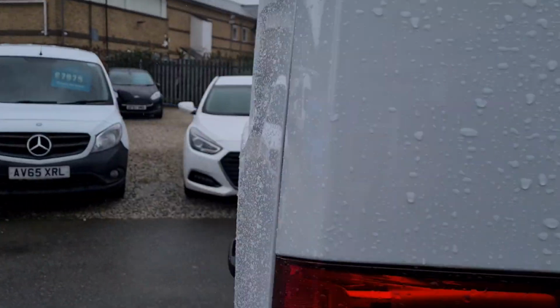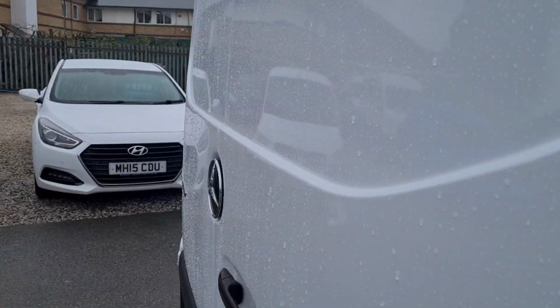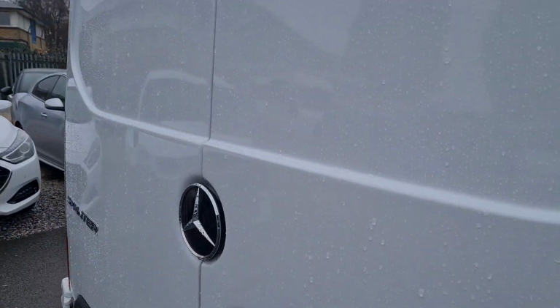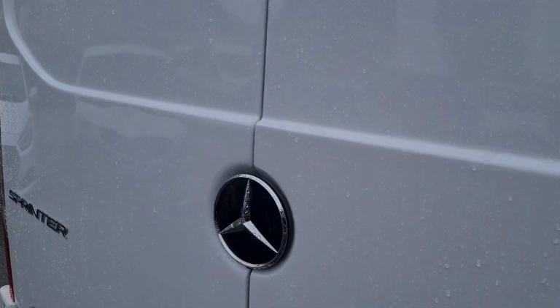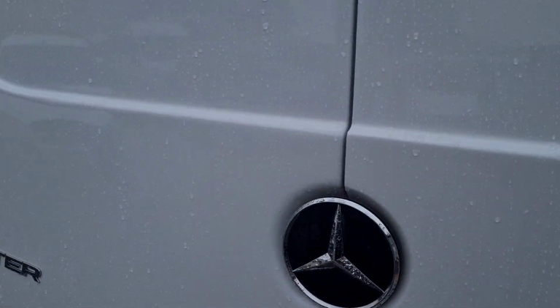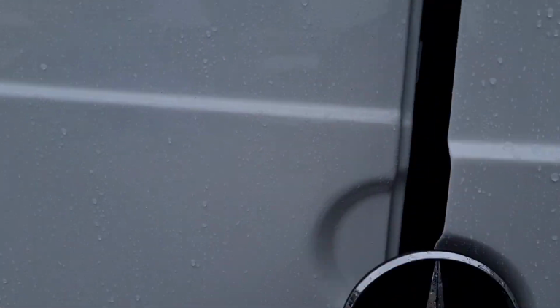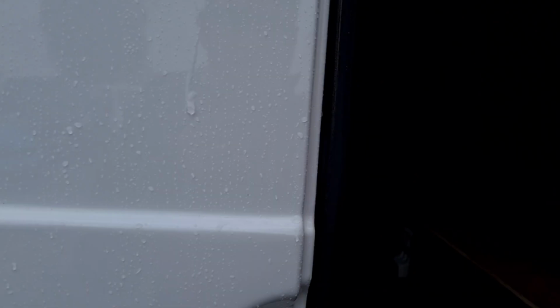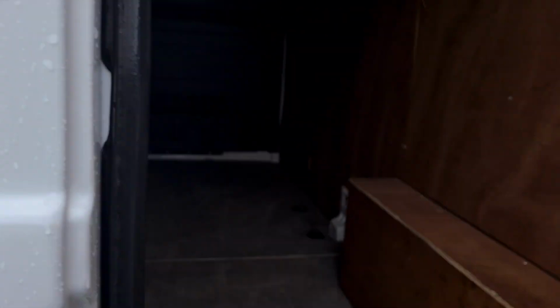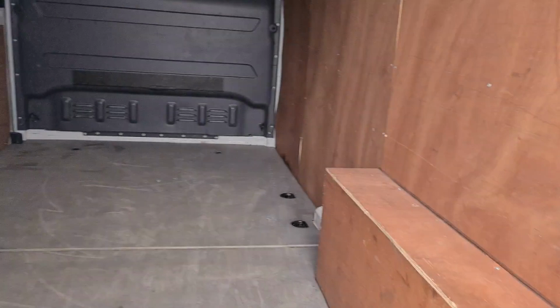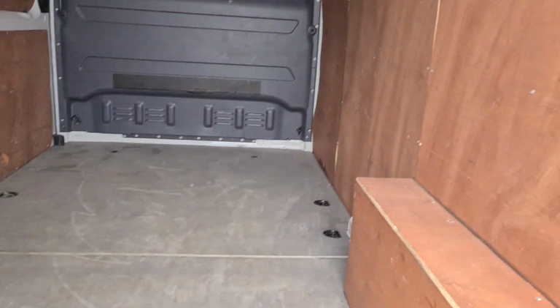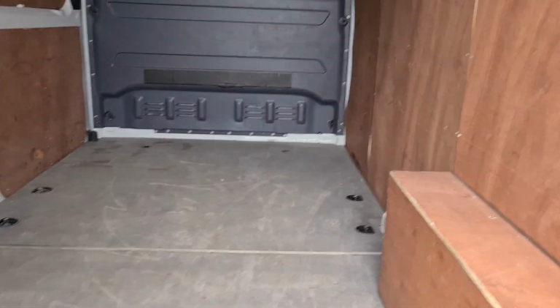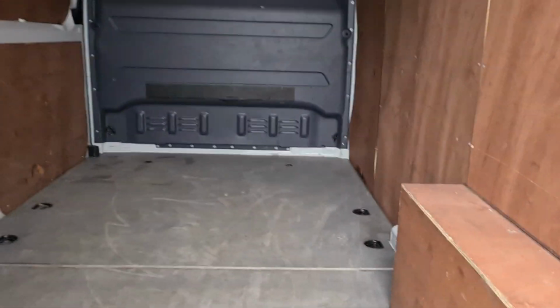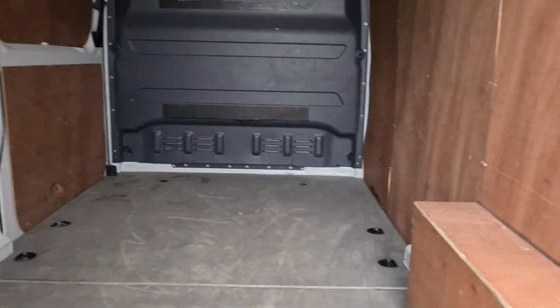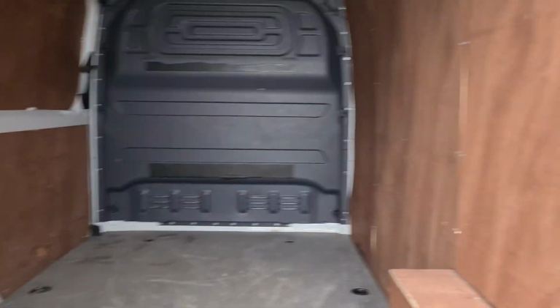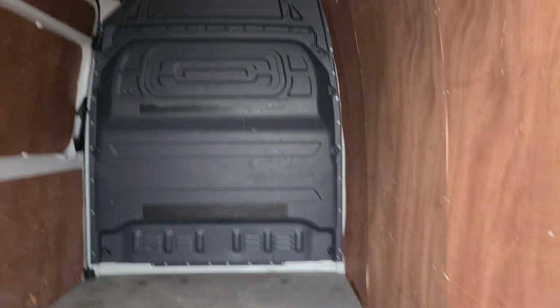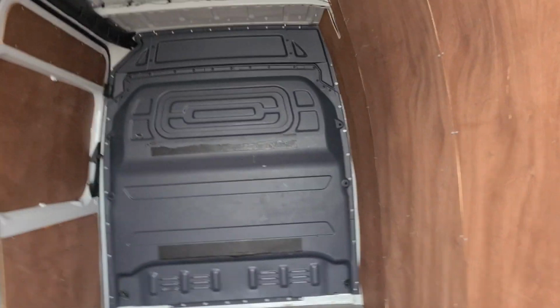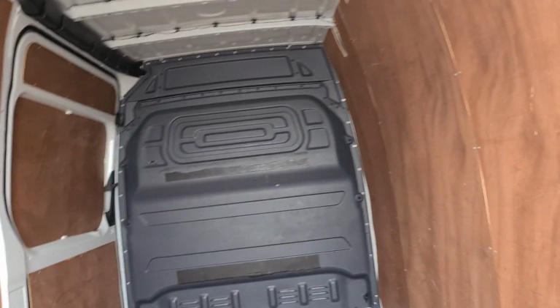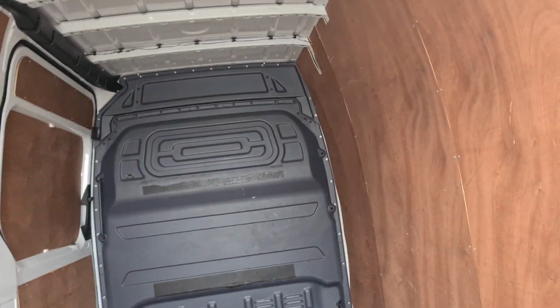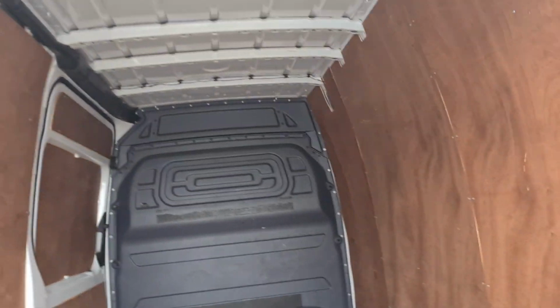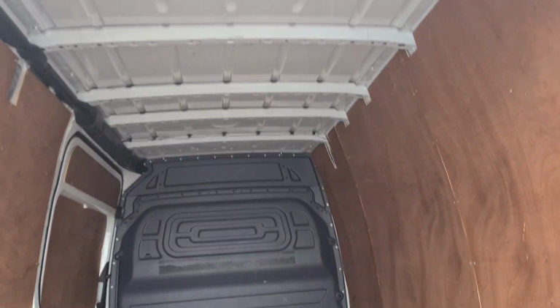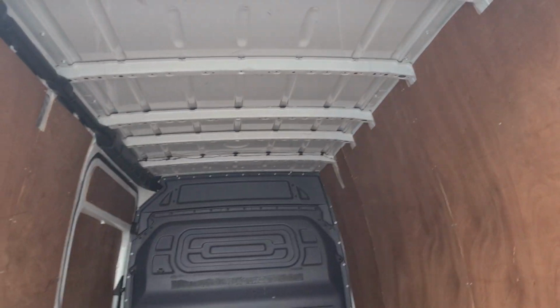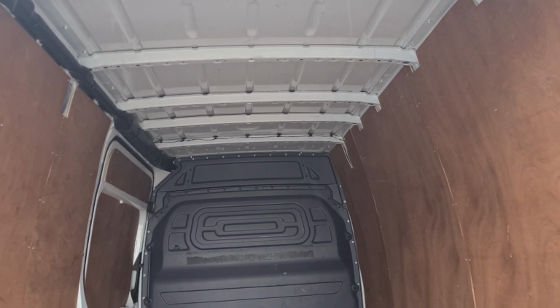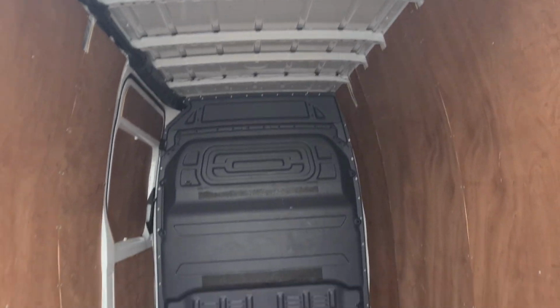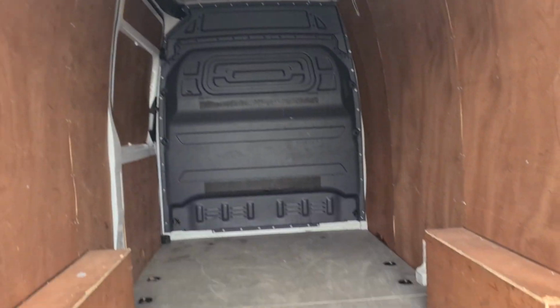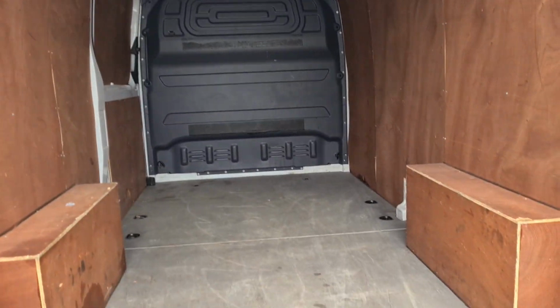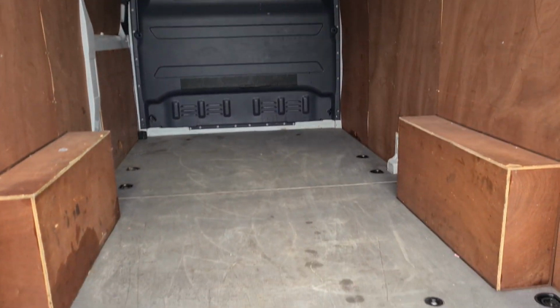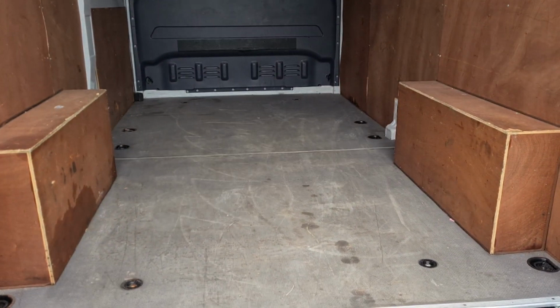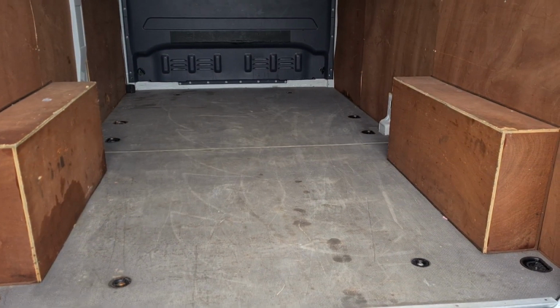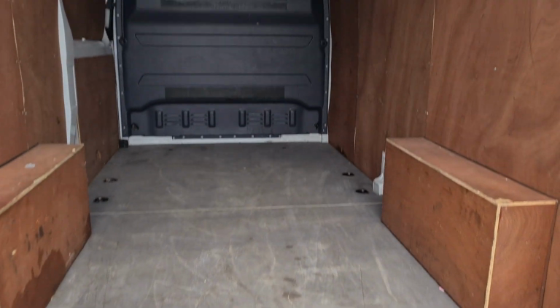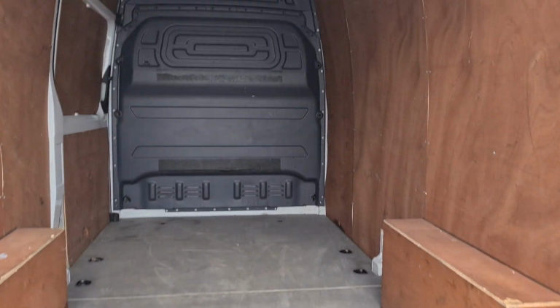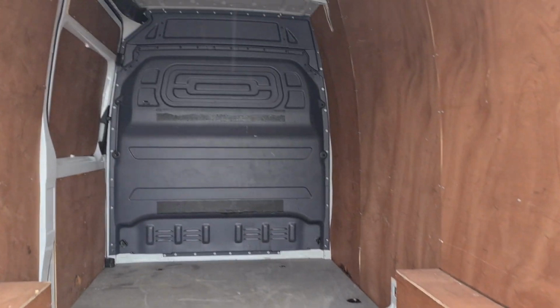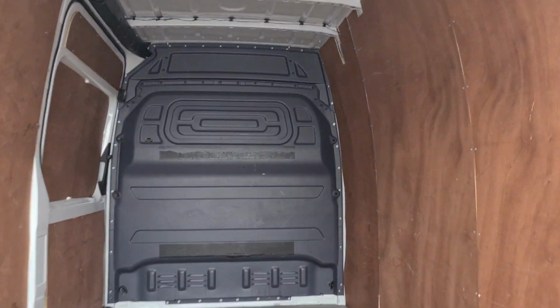Coming round to the rear of the vehicle — really nice and clean in the back as well, nice clean bulkhead with a harder sort of floor on it.